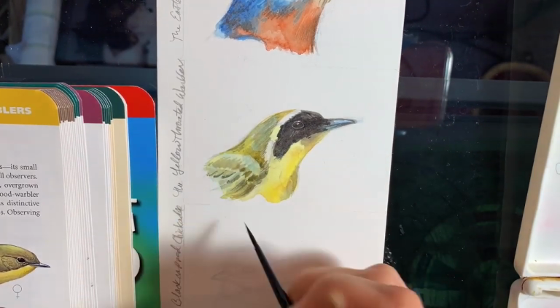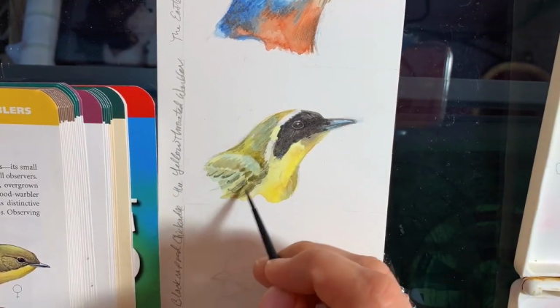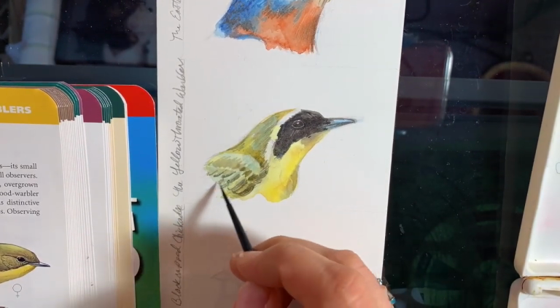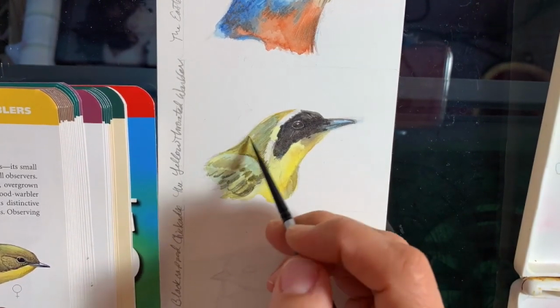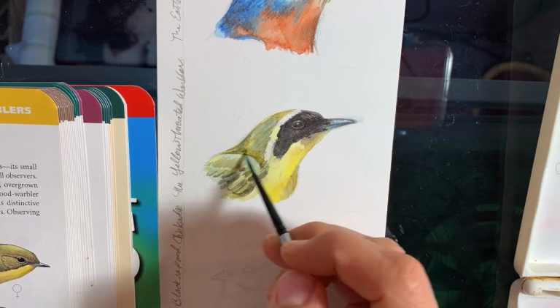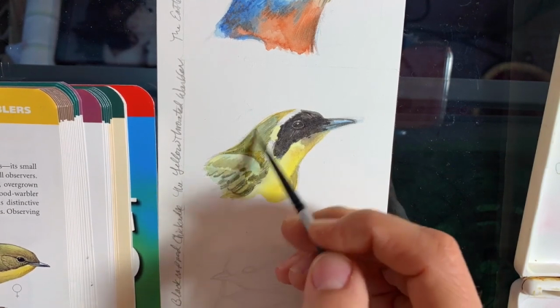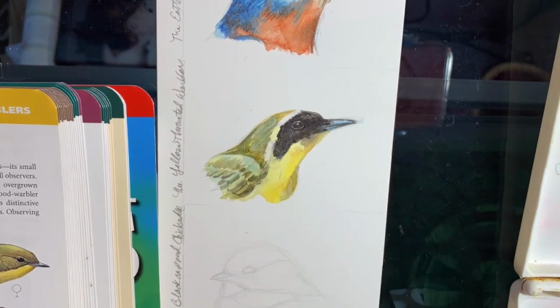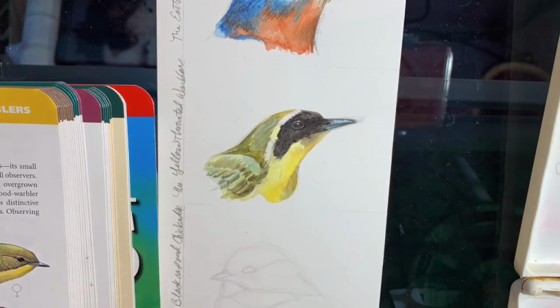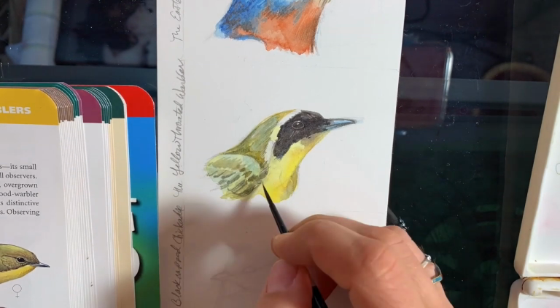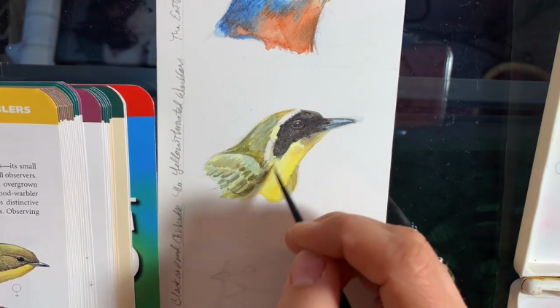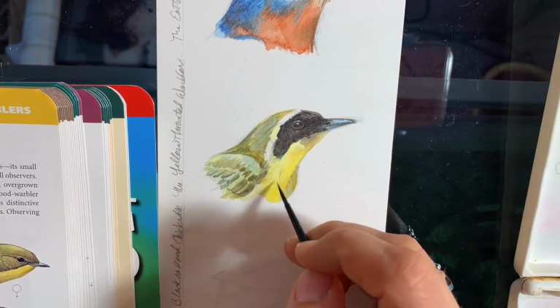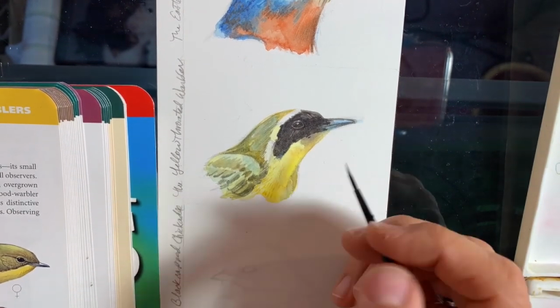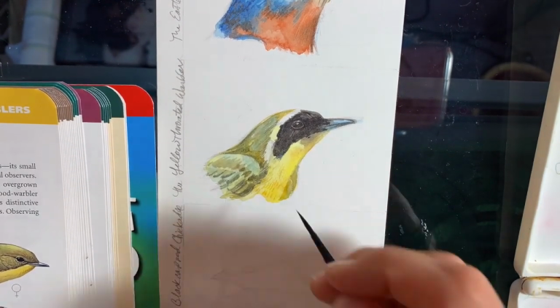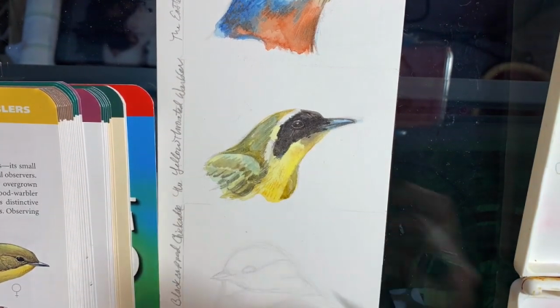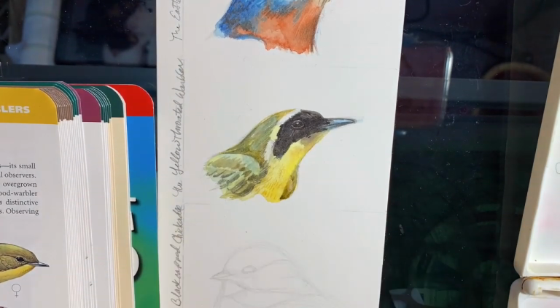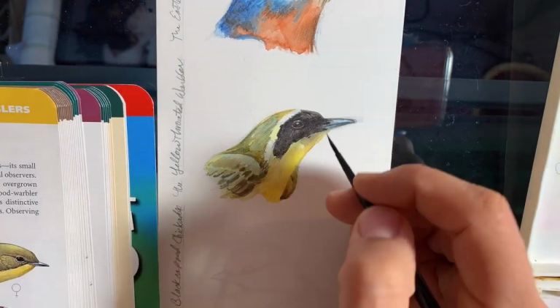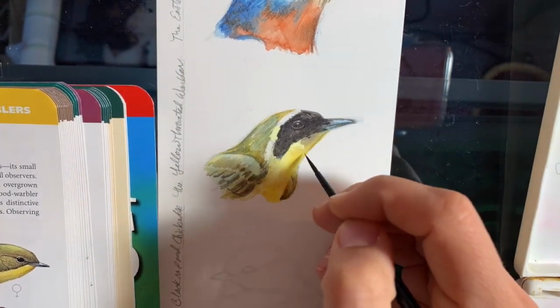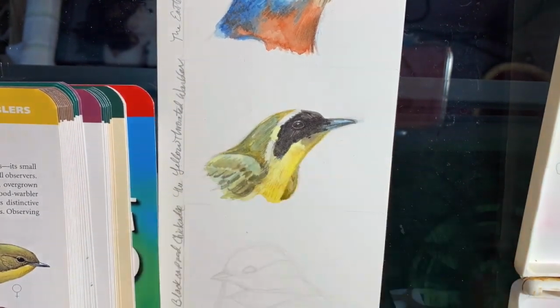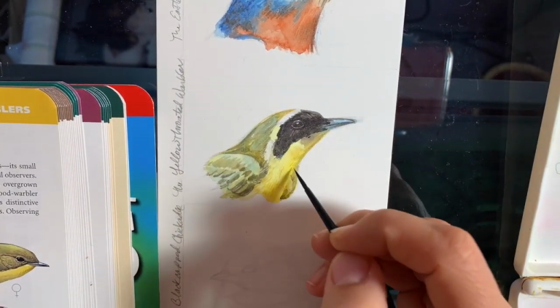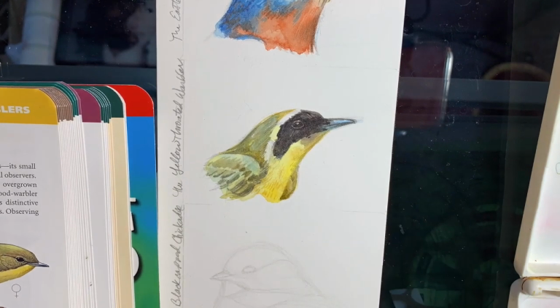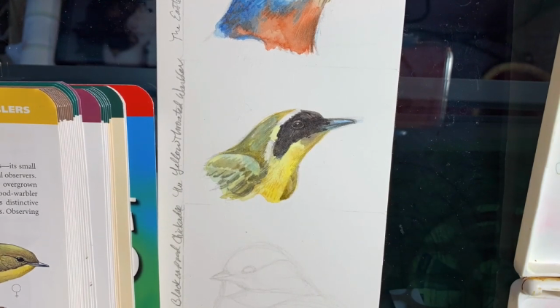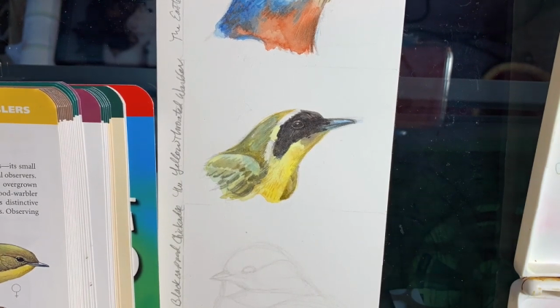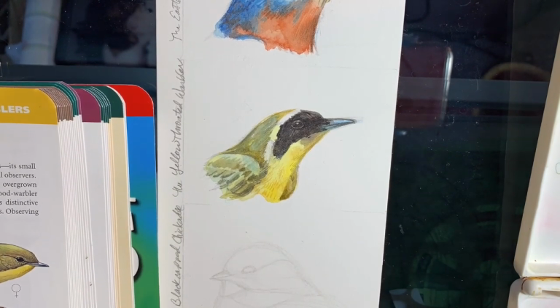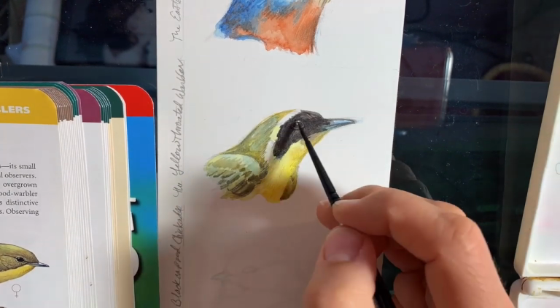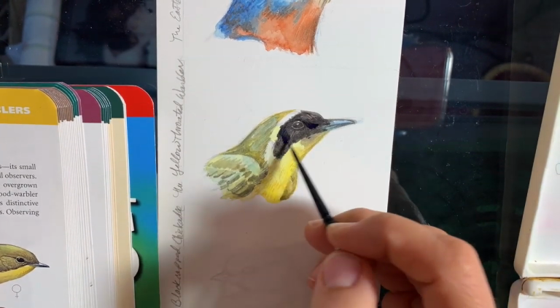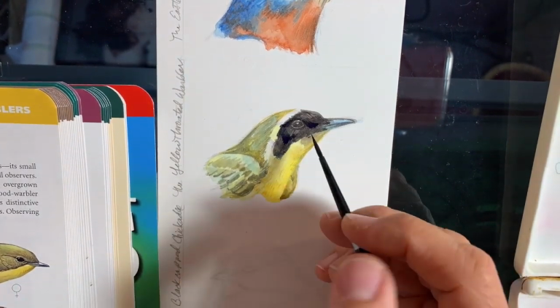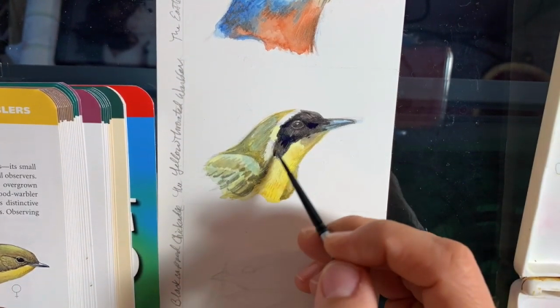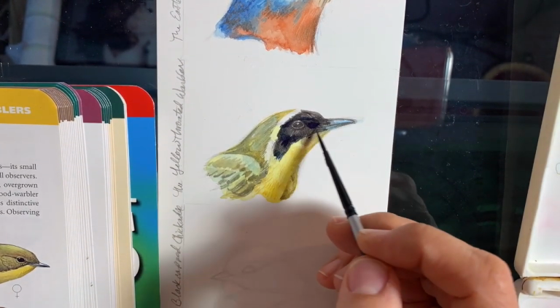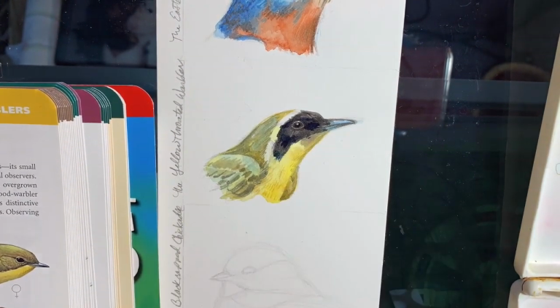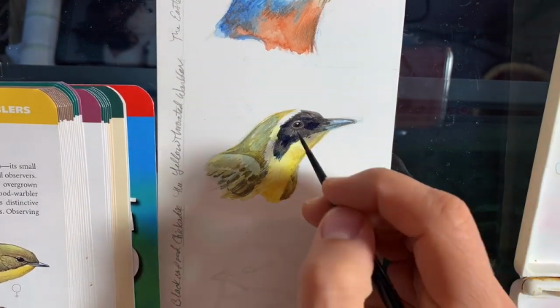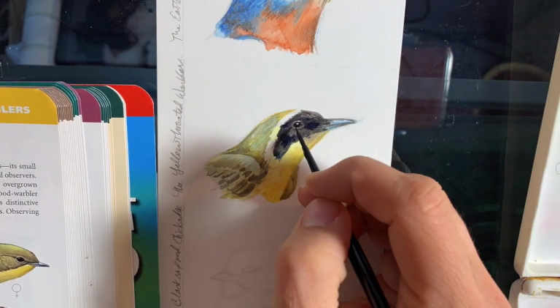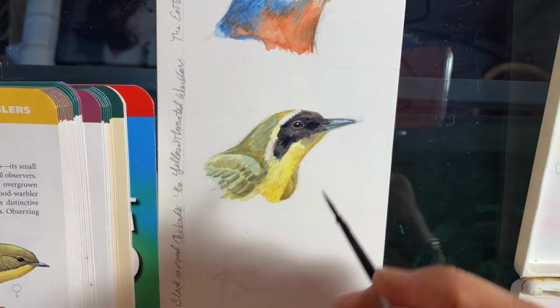To make the green, I used my gold with the blue and then added a touch of the orange just to give it more of an olive-y color.